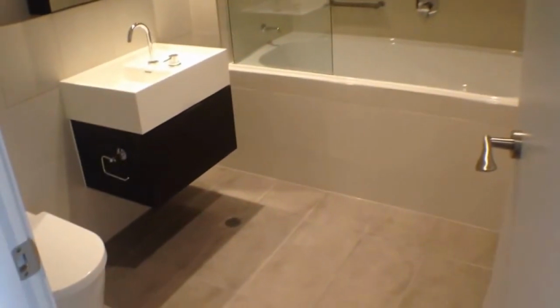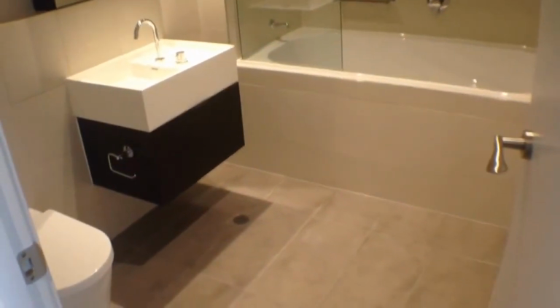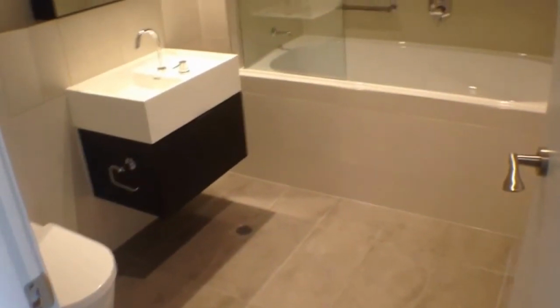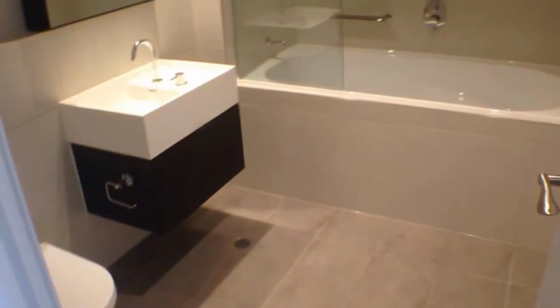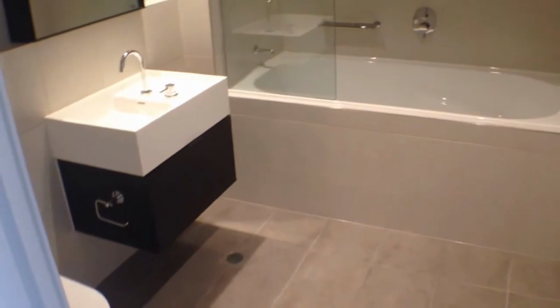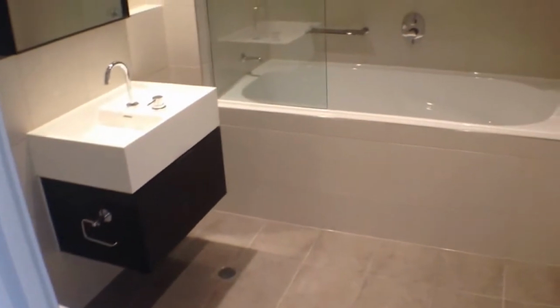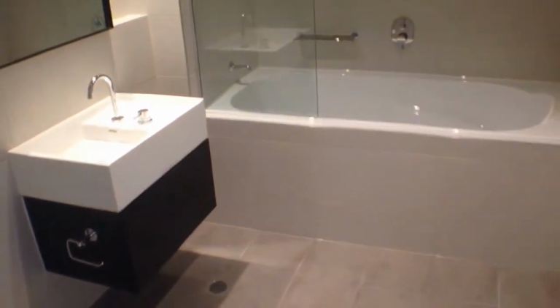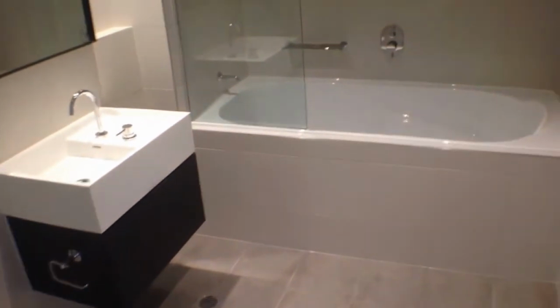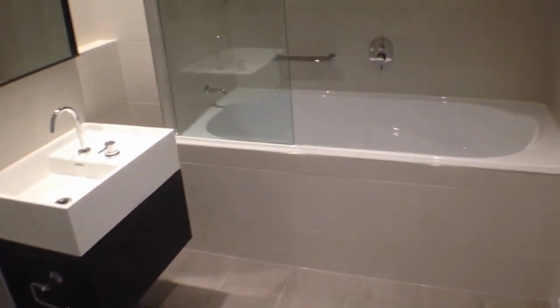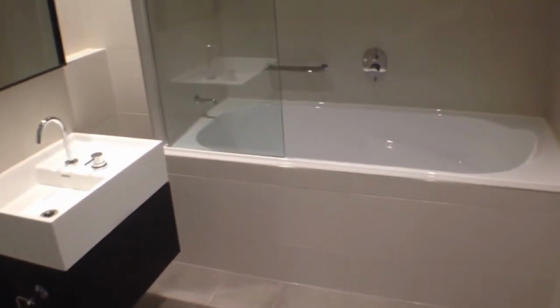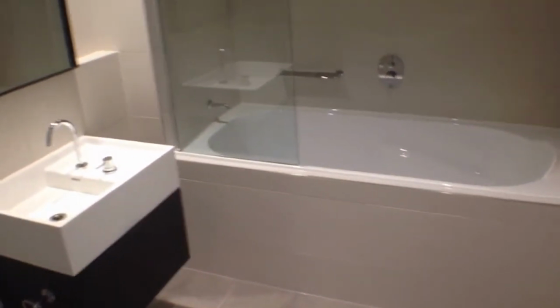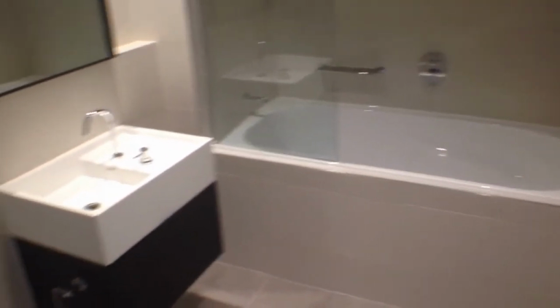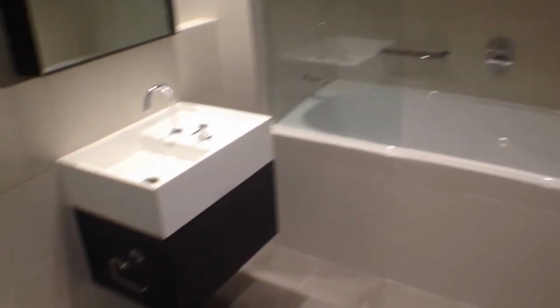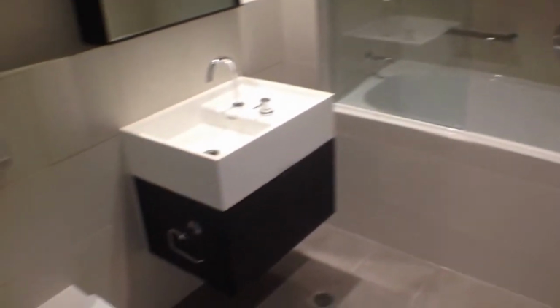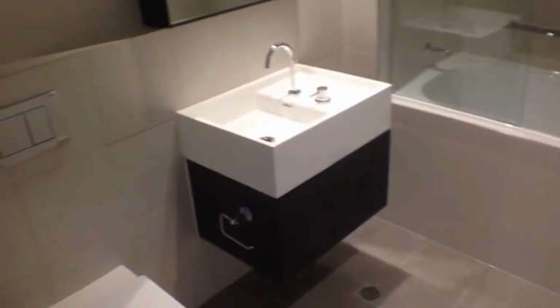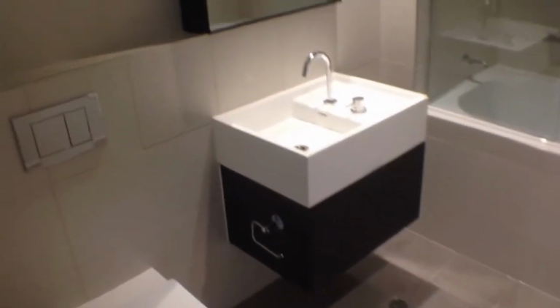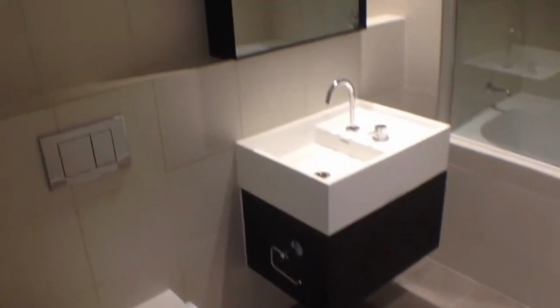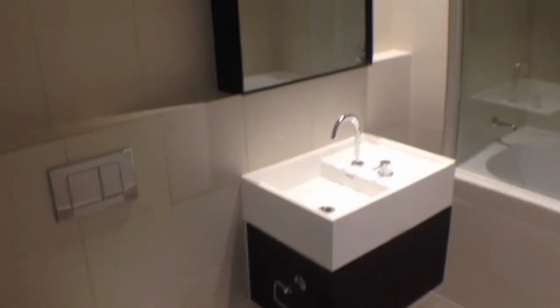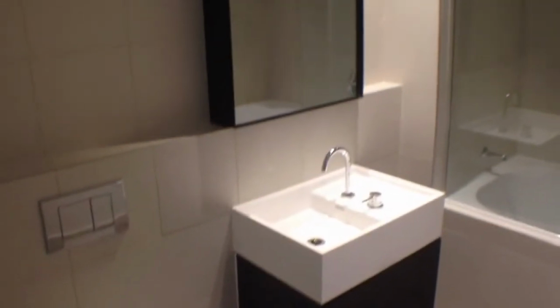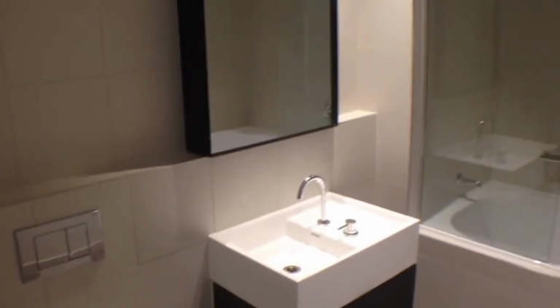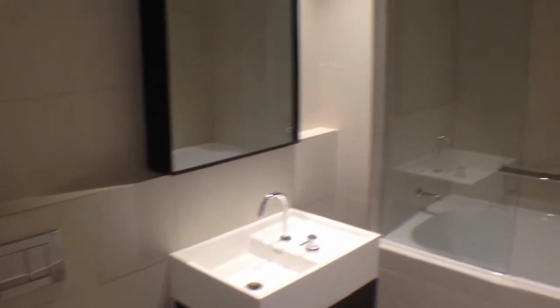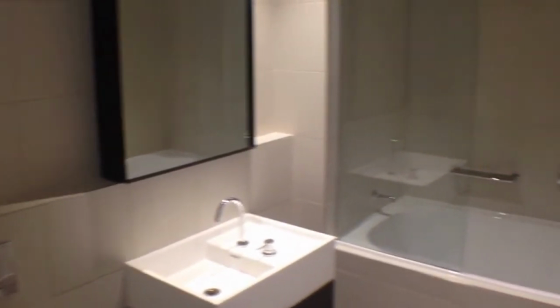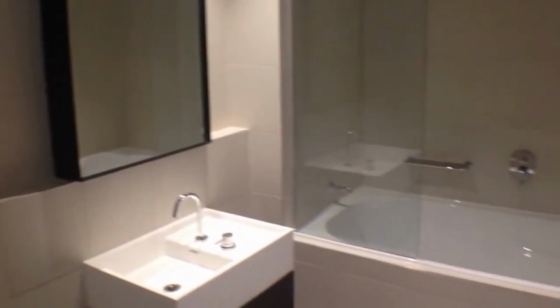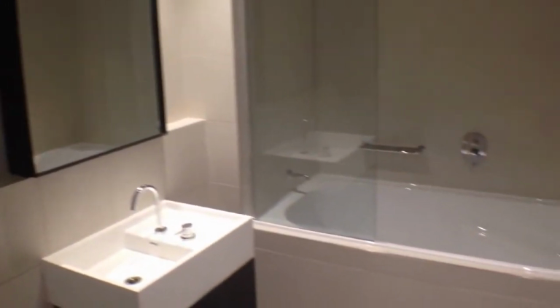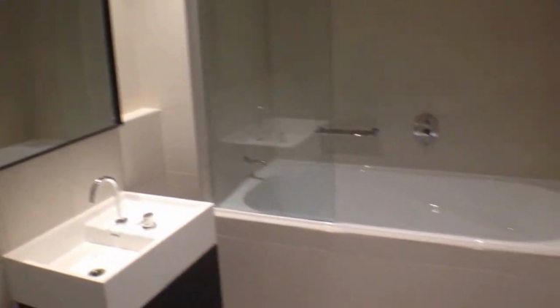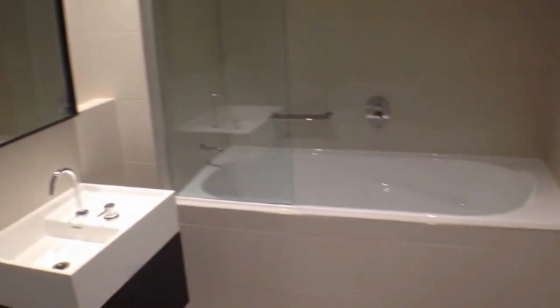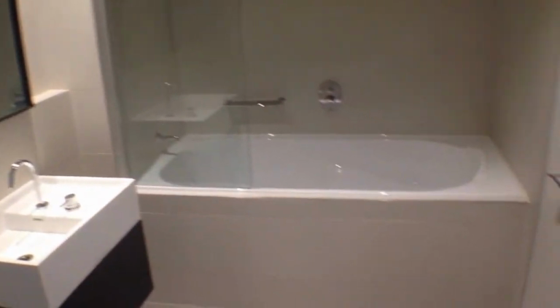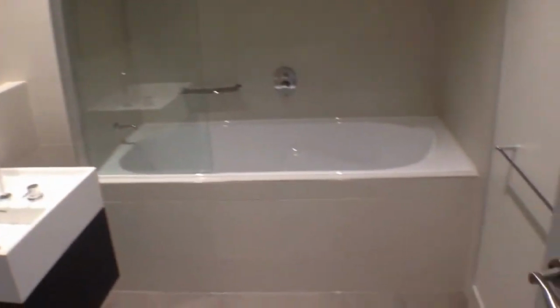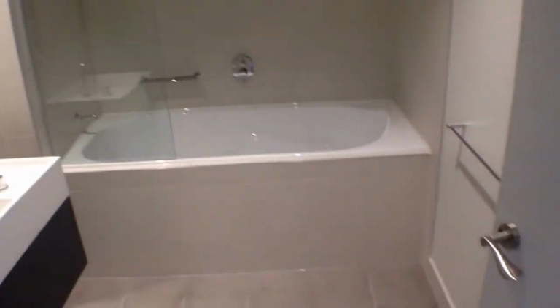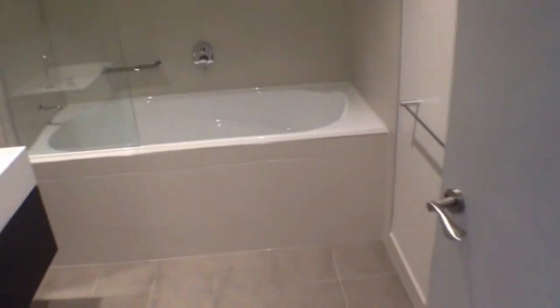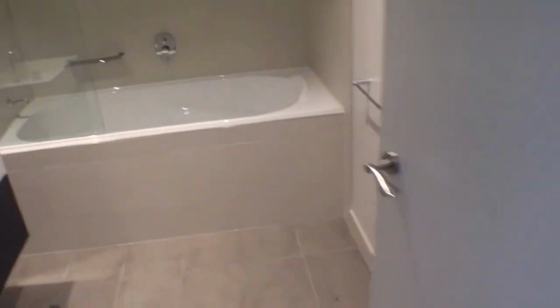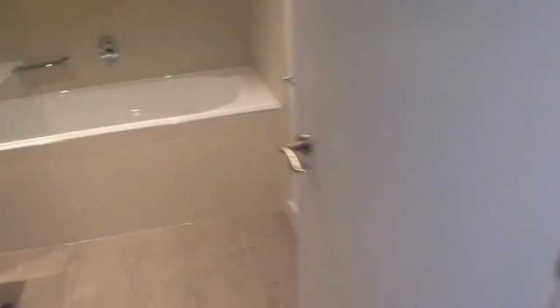The central bathroom has the added bonus of a bath — very rare in new apartments. This one, brand new in 2015, comes with that little added luxury.